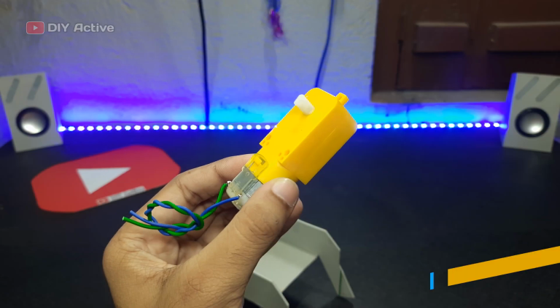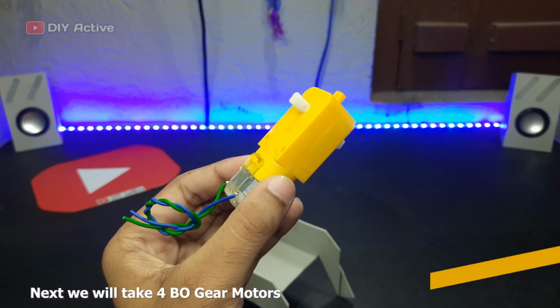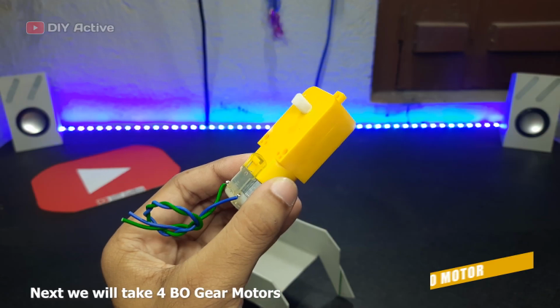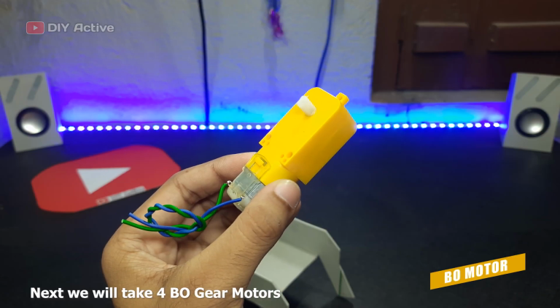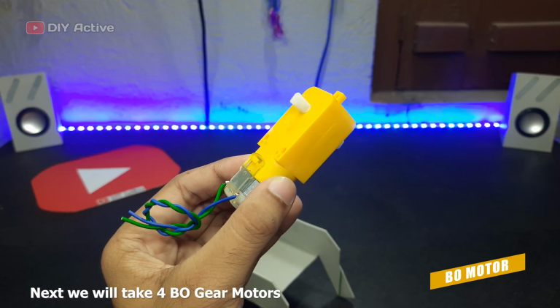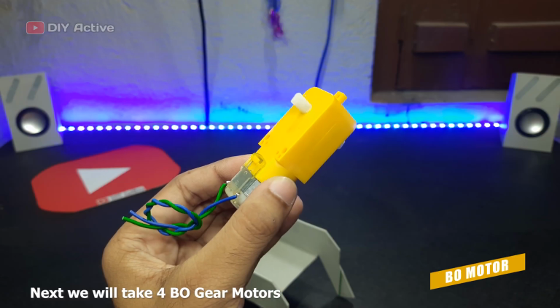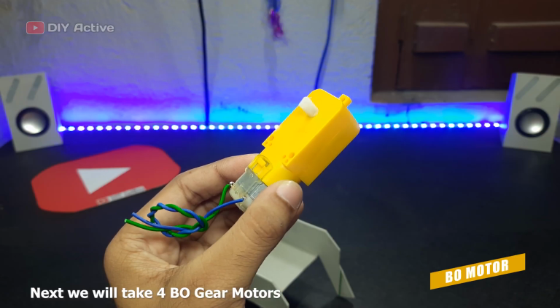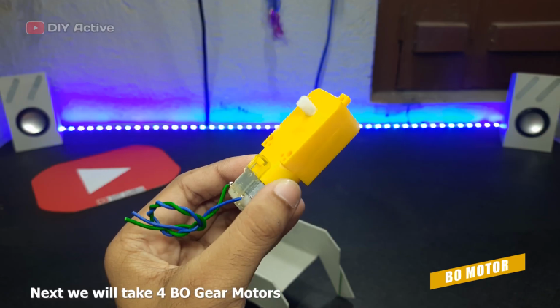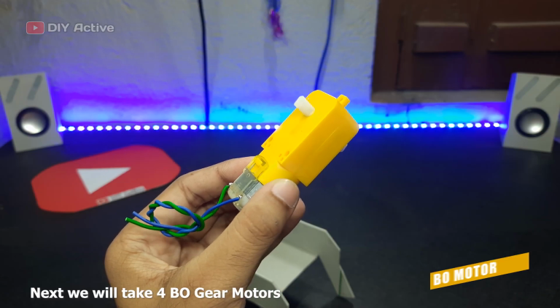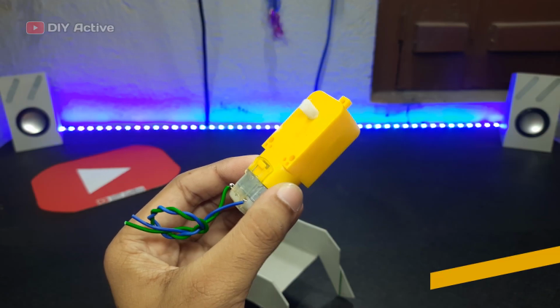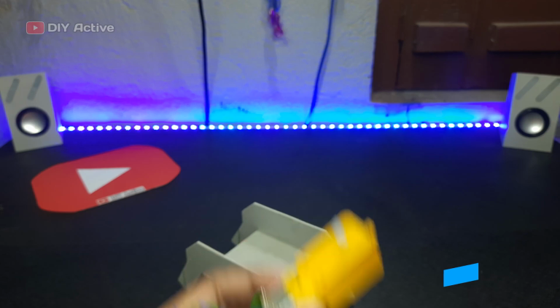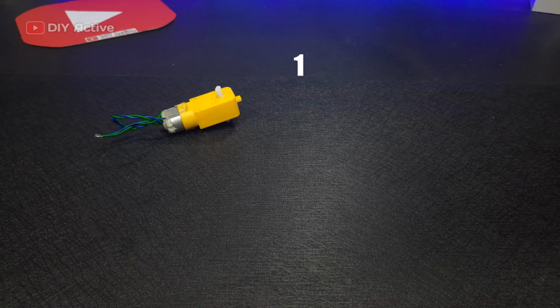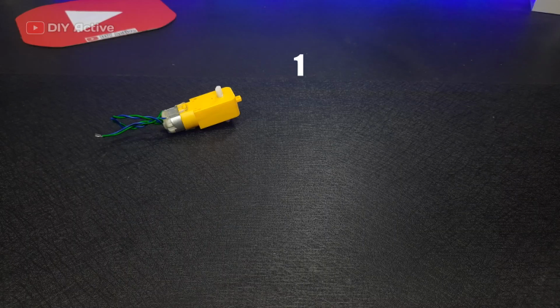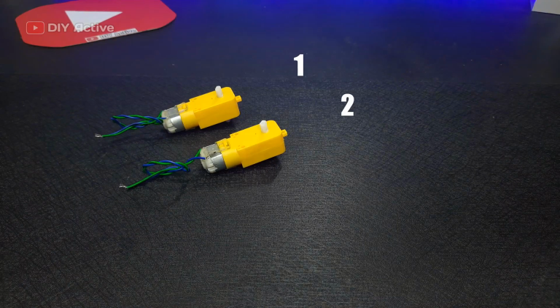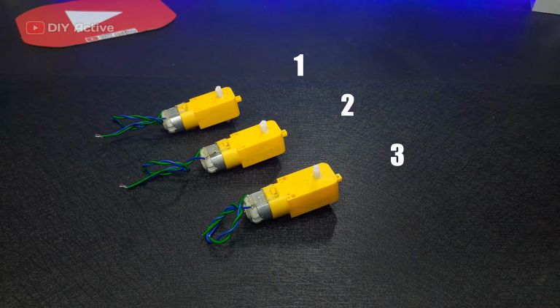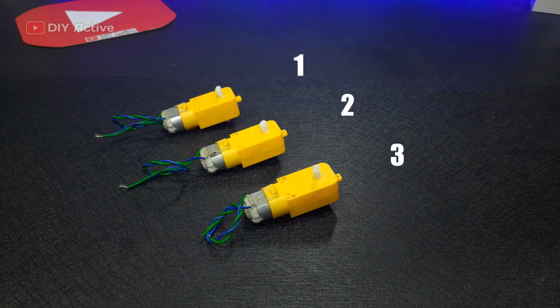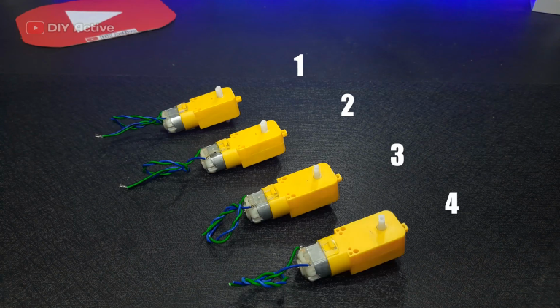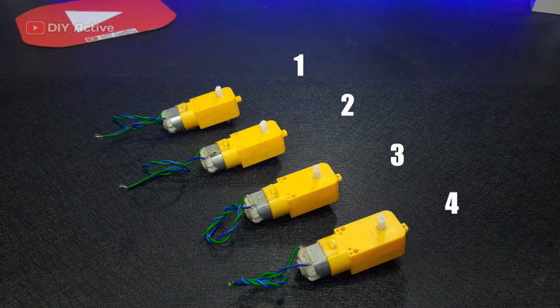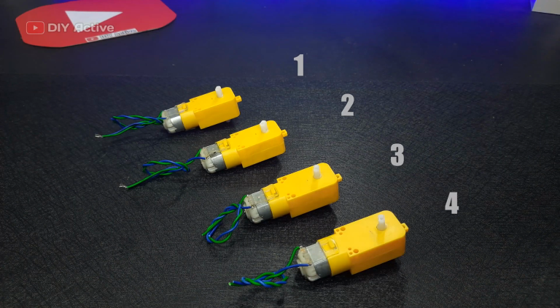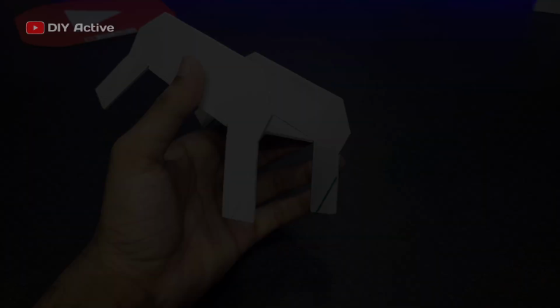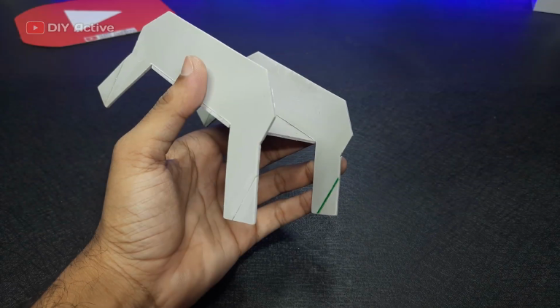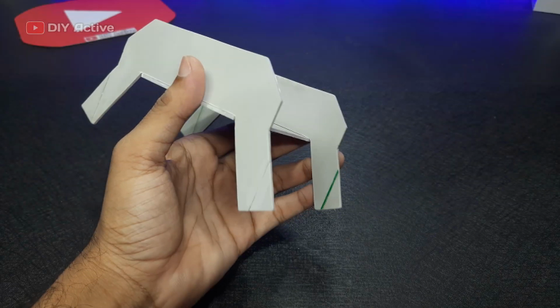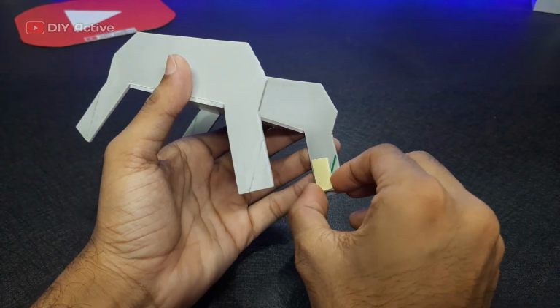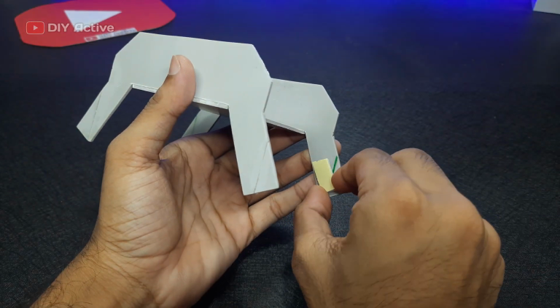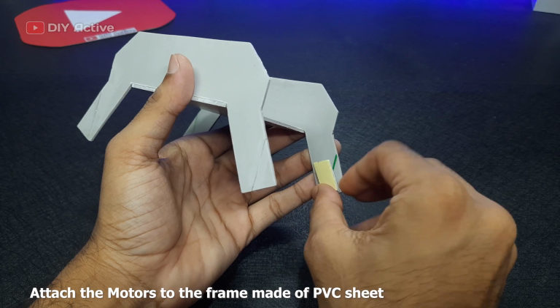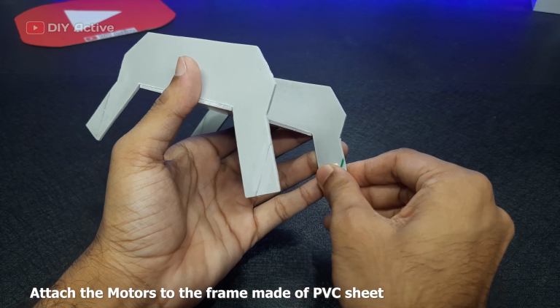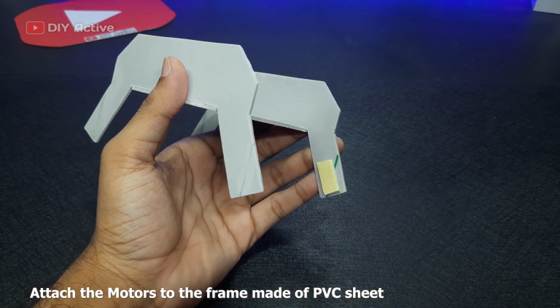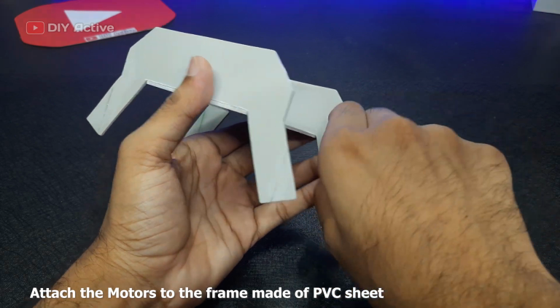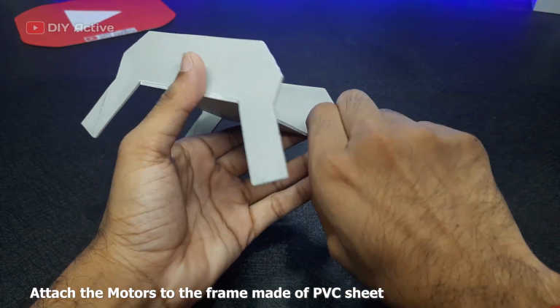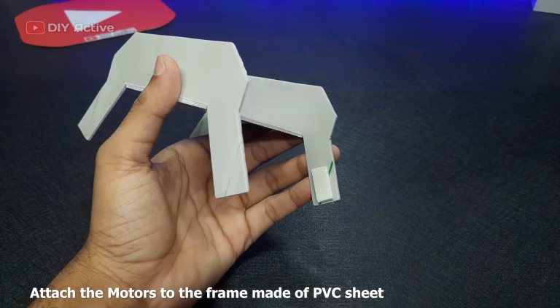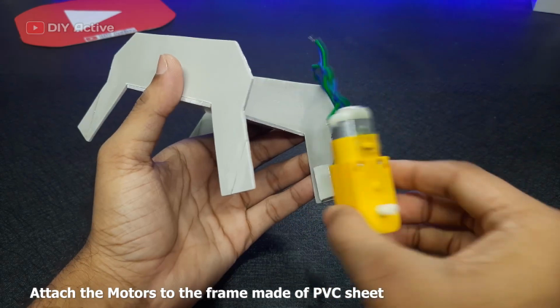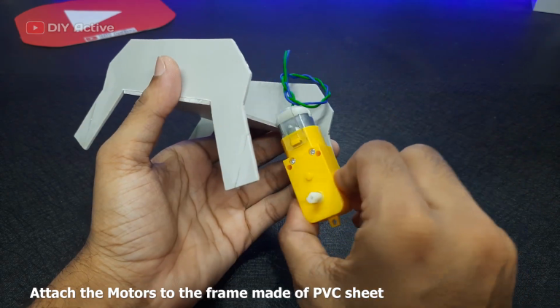Next, we will take four biogear motors. Attach the motors to the frame made of PVC sheet.